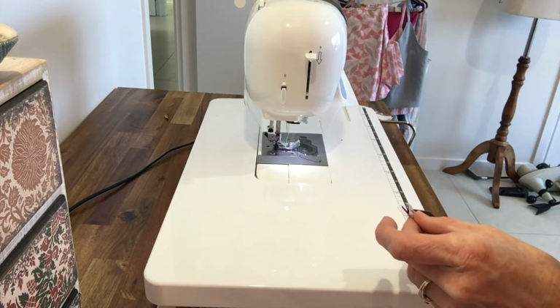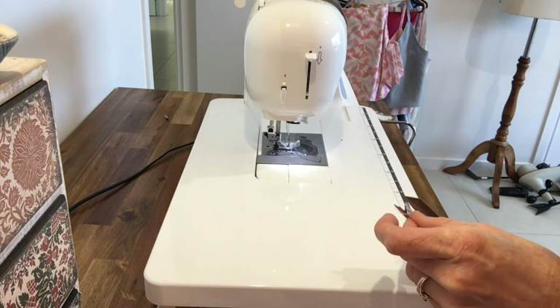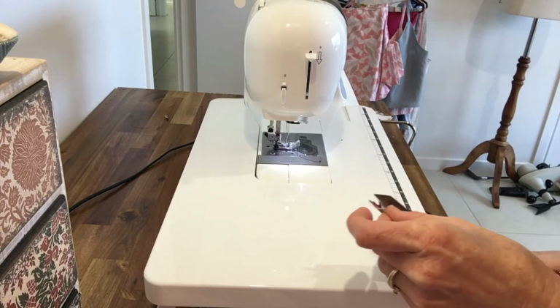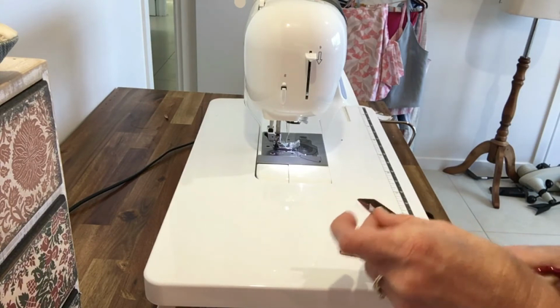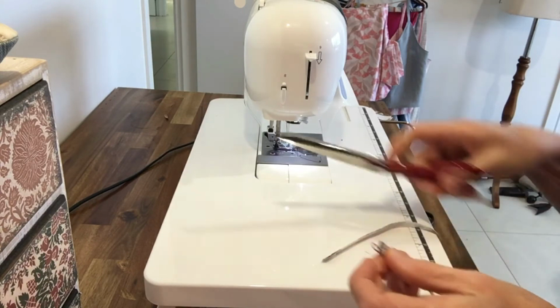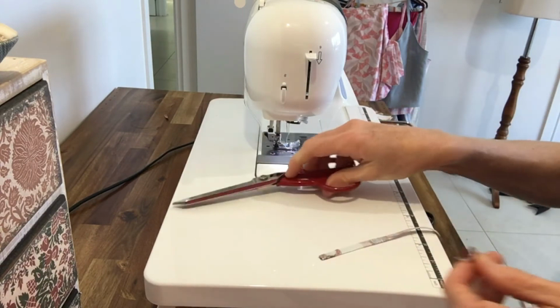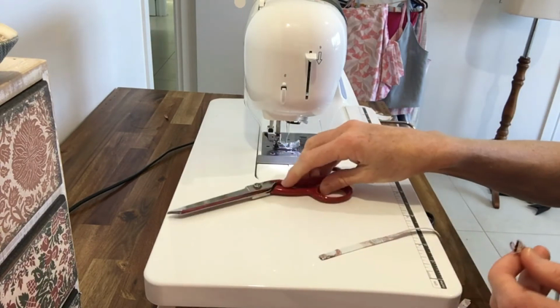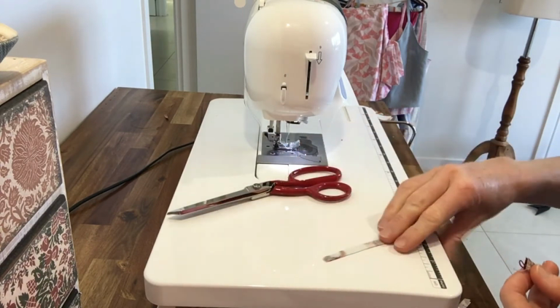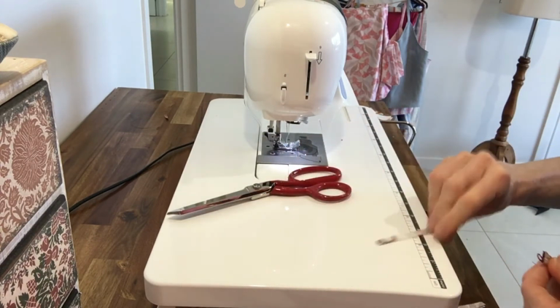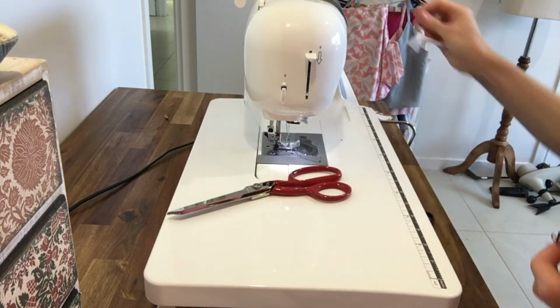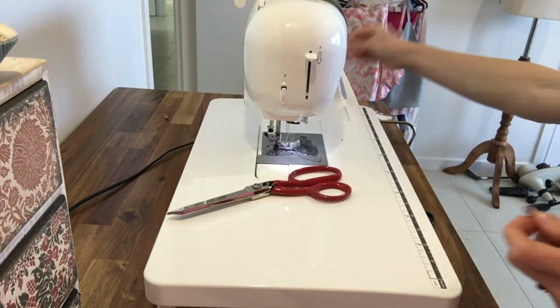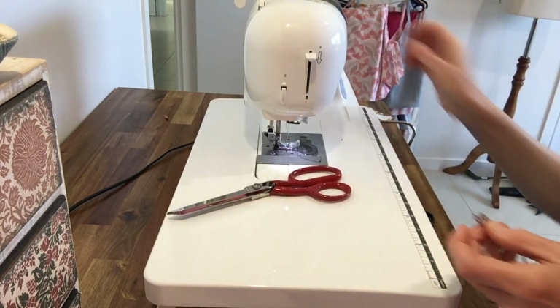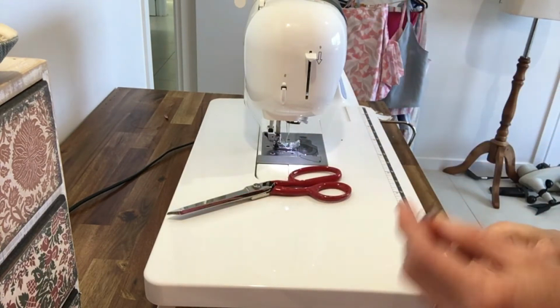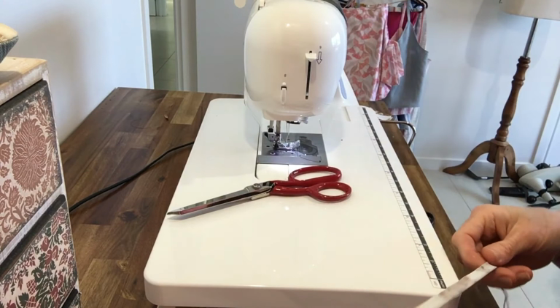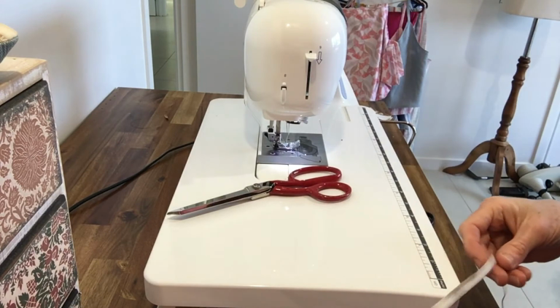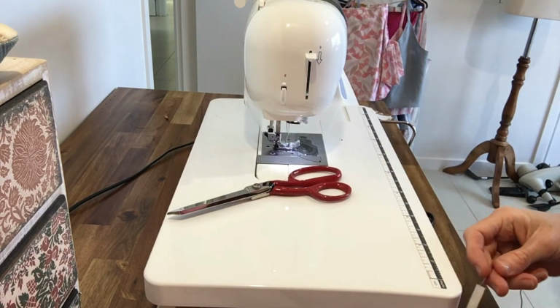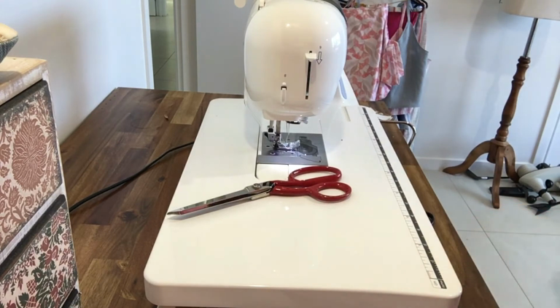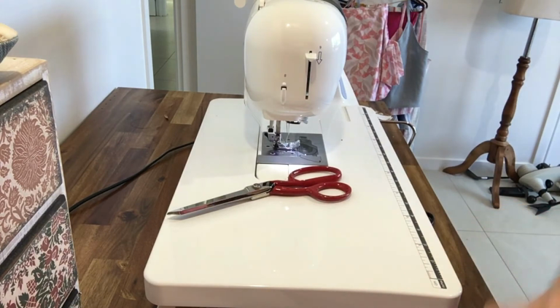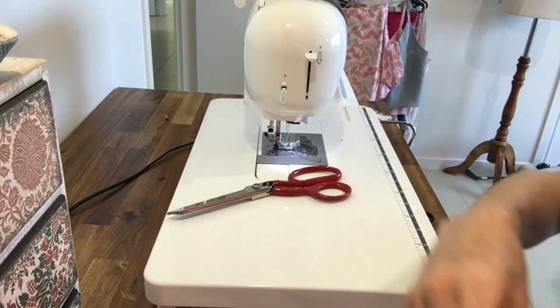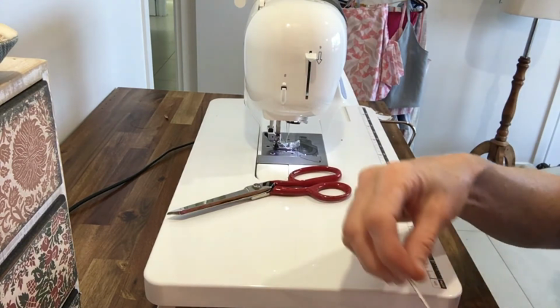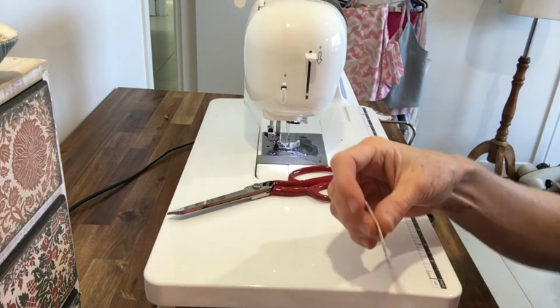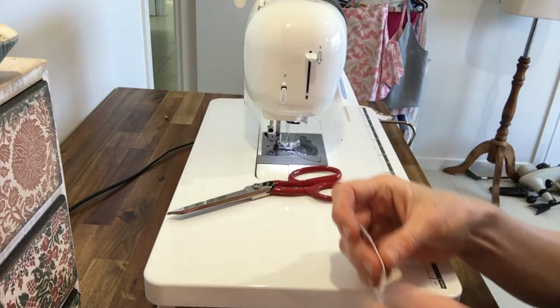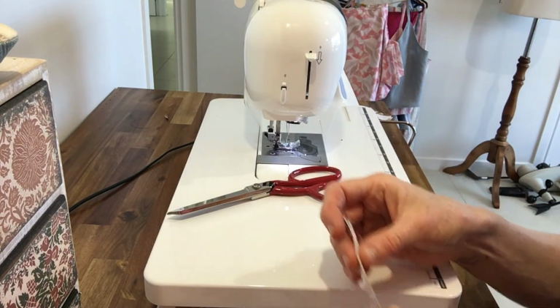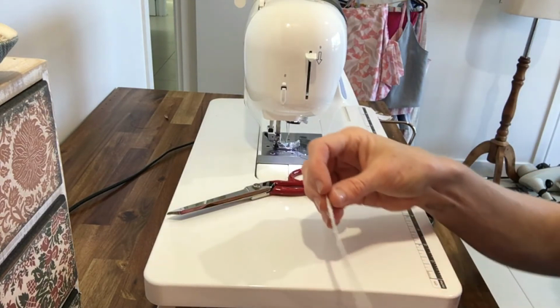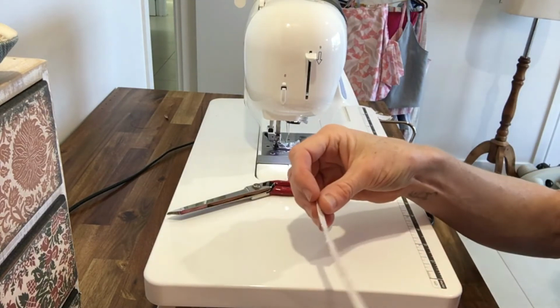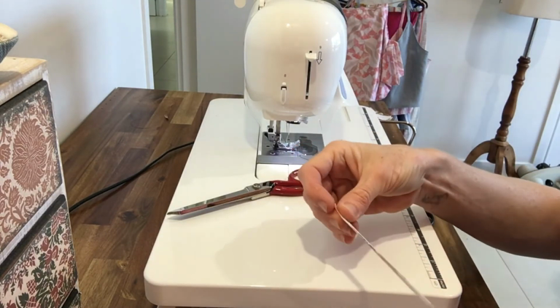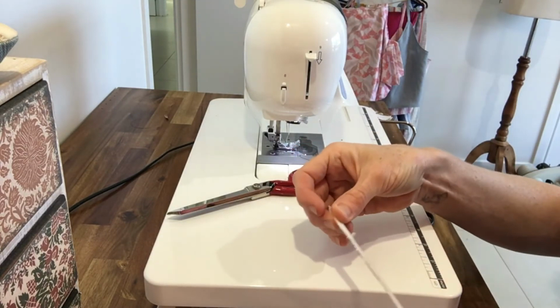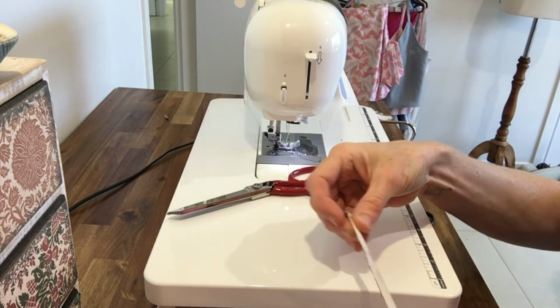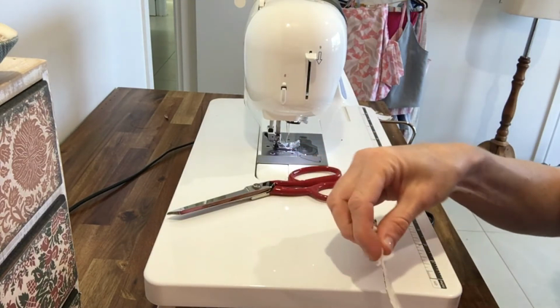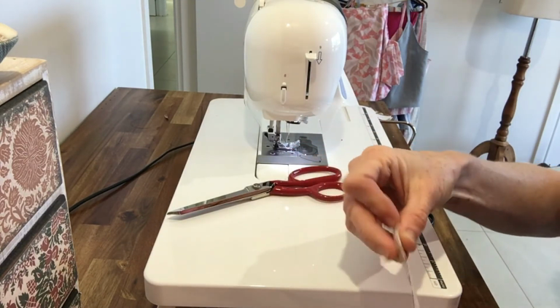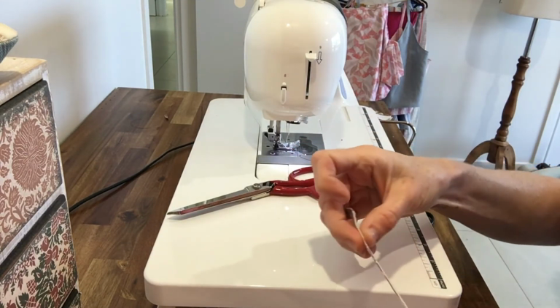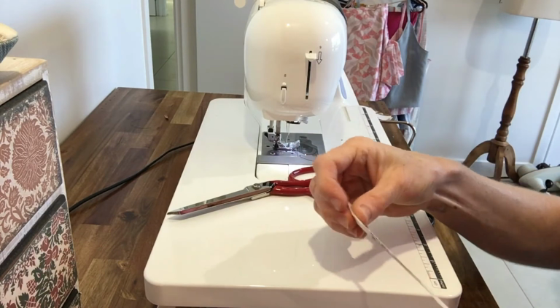Now, these are a little bit fiddly. I know the first time I made them, I was a little bit unsure, but they look so great when they're done, and they're really not that hard.